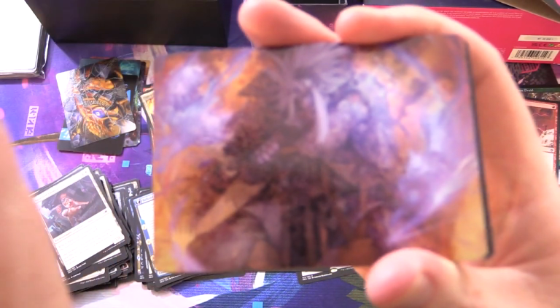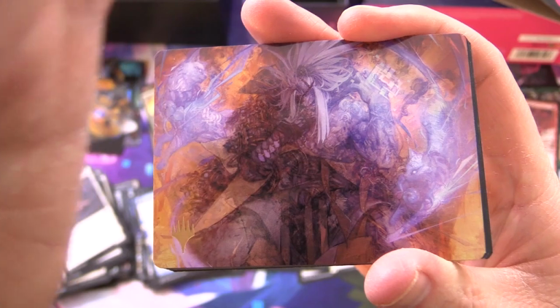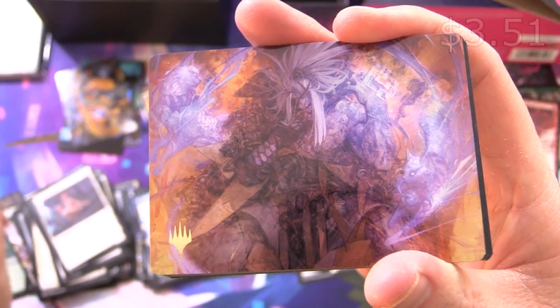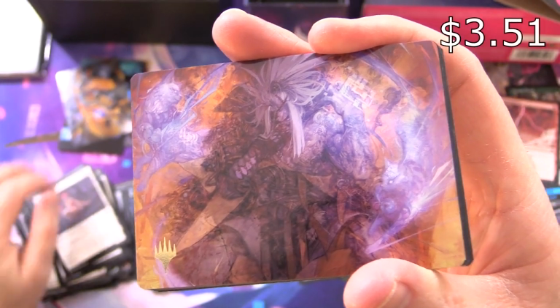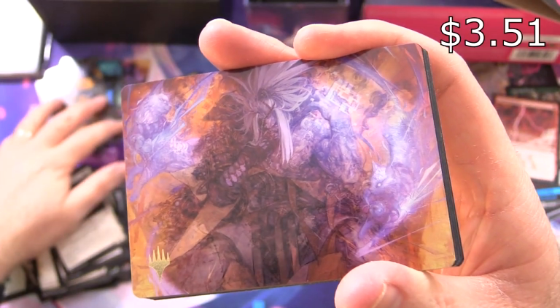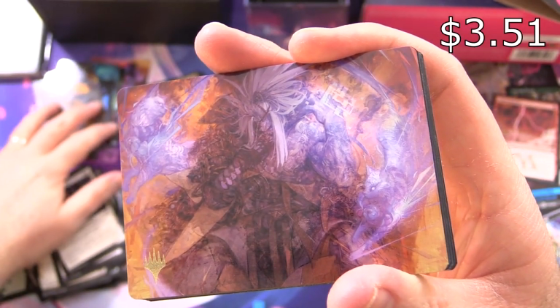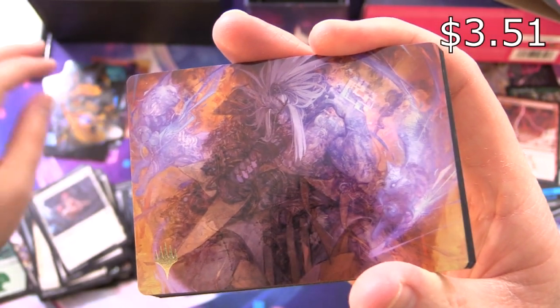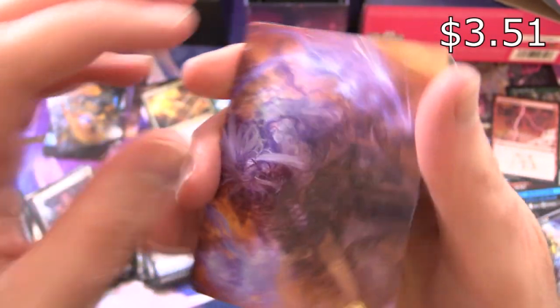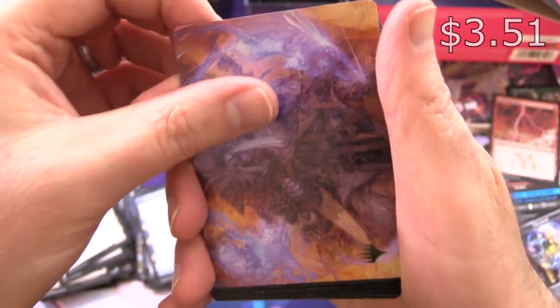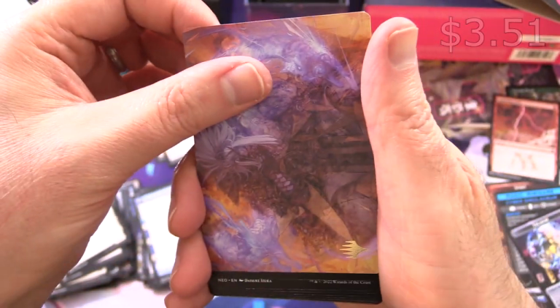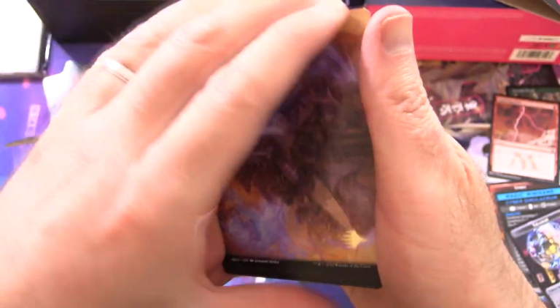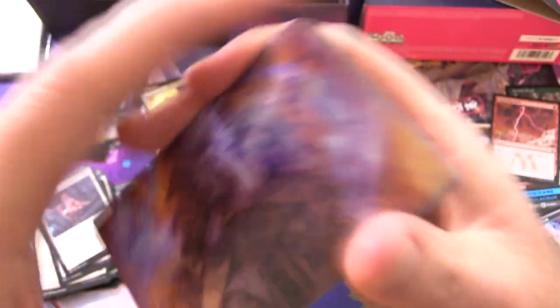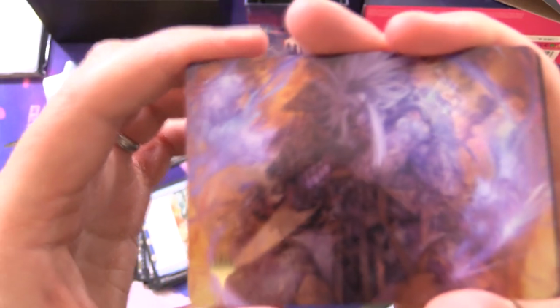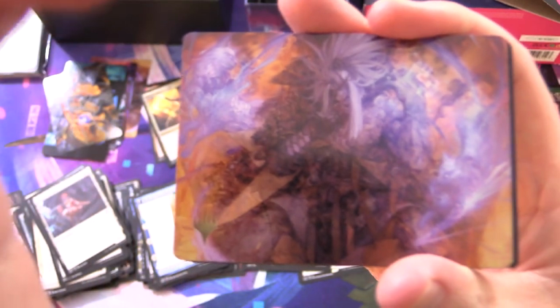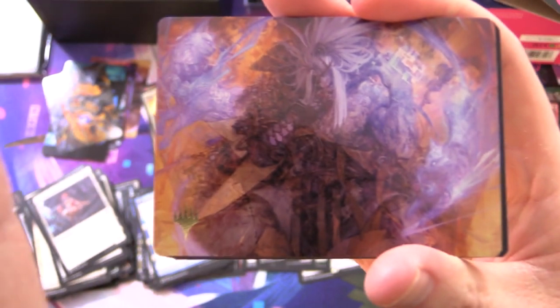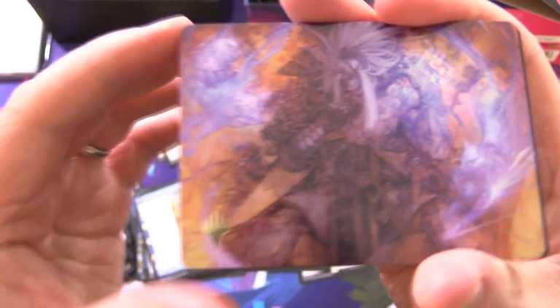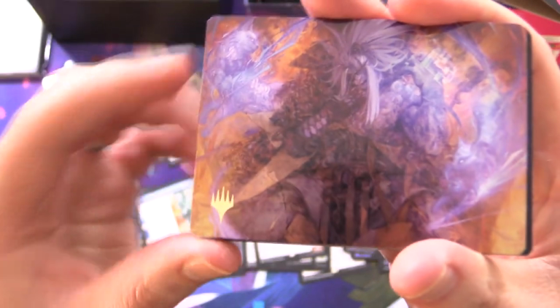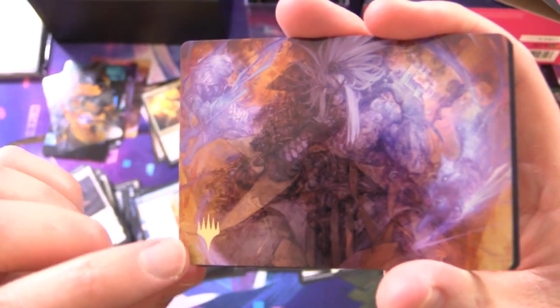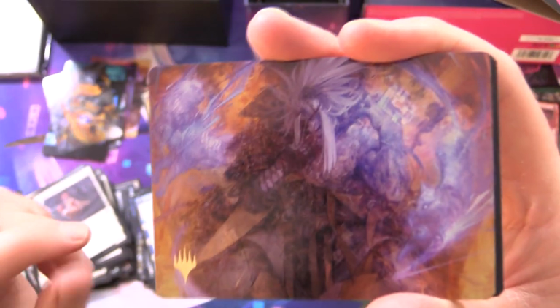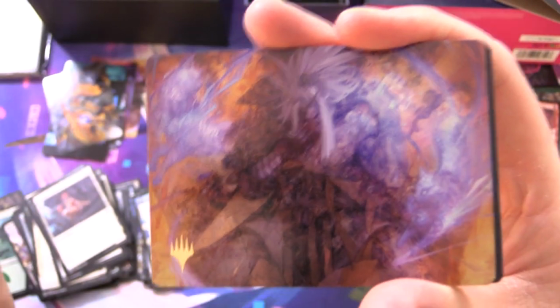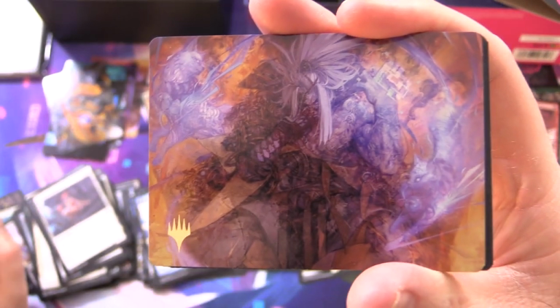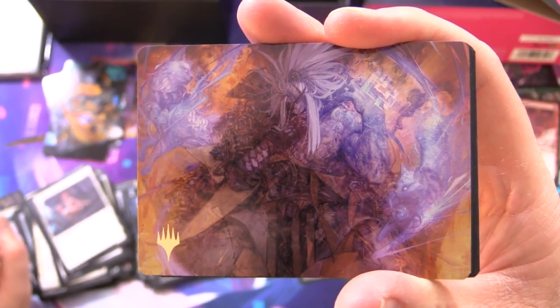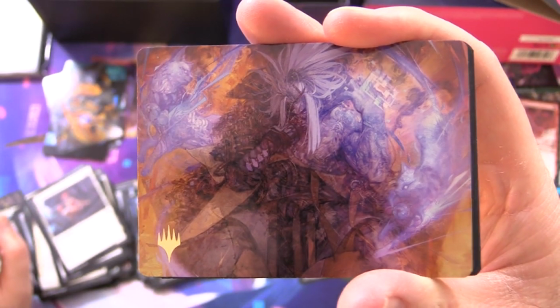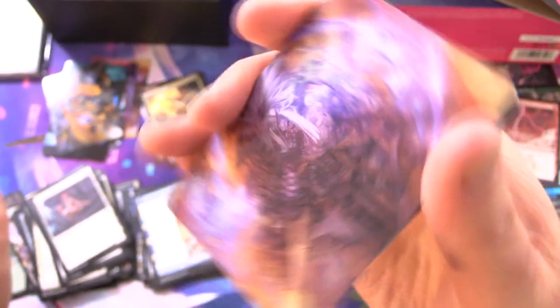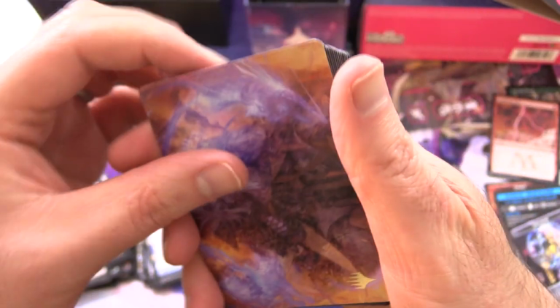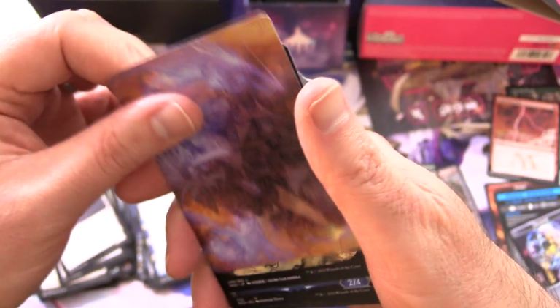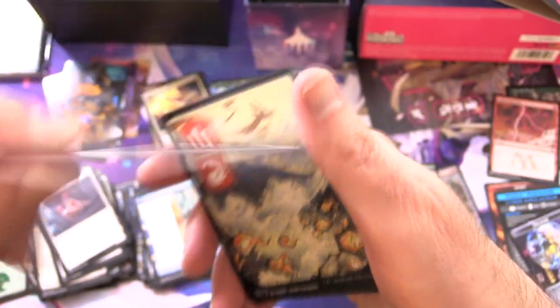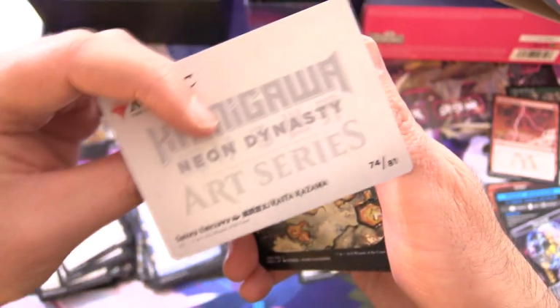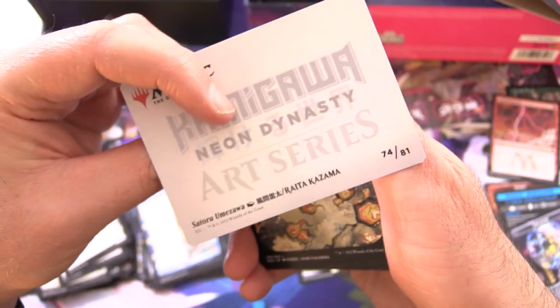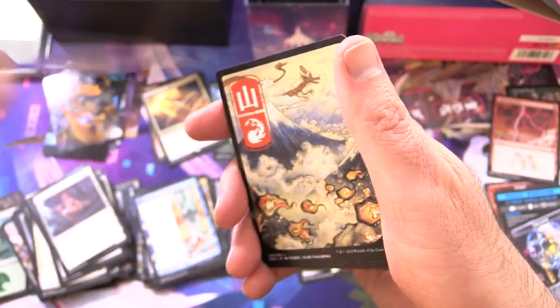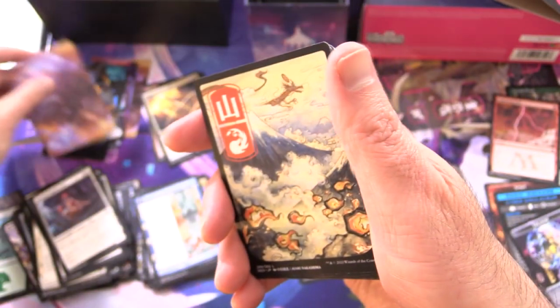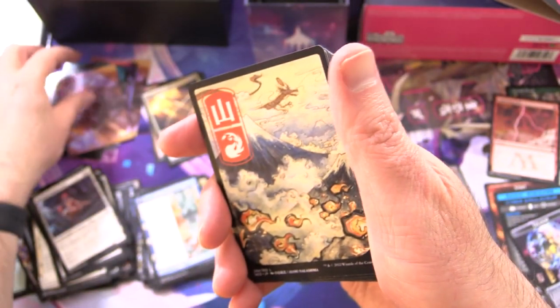Didn't we see this earlier? We saw that right at the beginning — wait, whoa, we've got a stamp on there! Okay, so that is even better. That was Satoru Umezawa — nice pull!